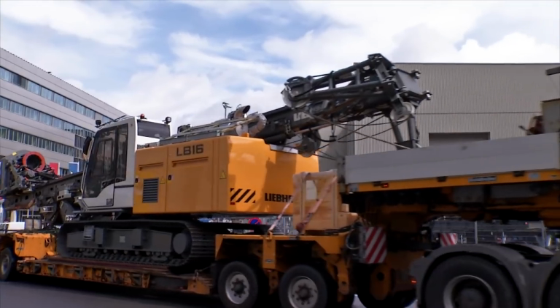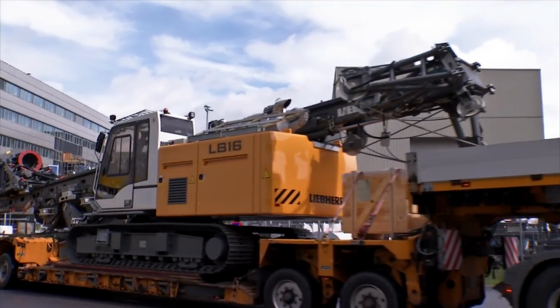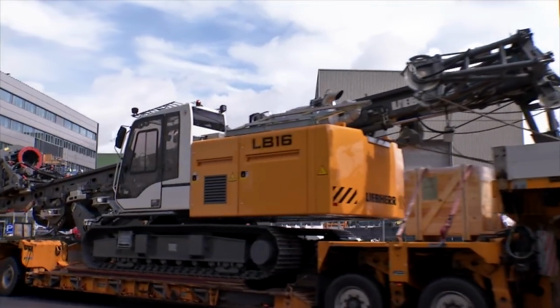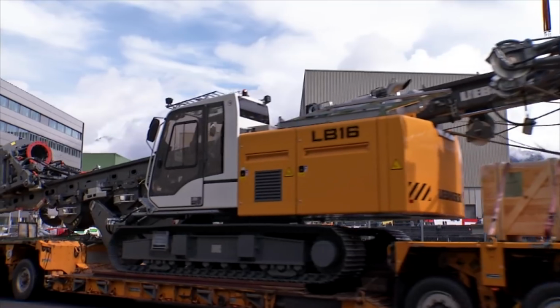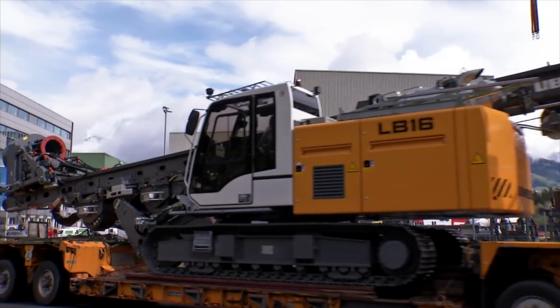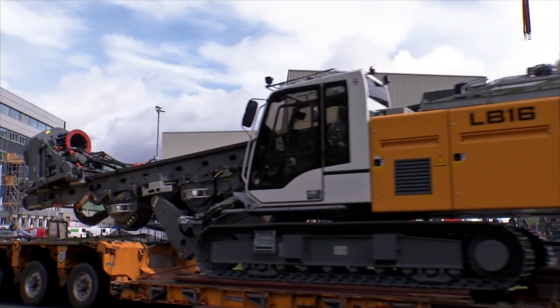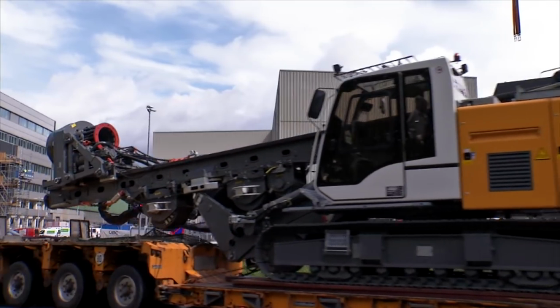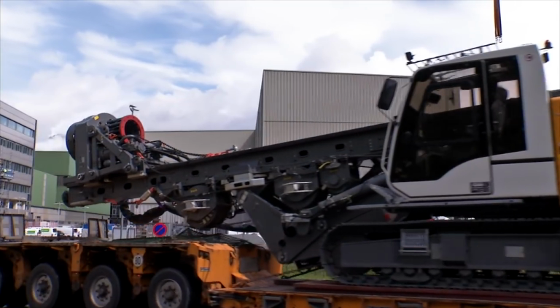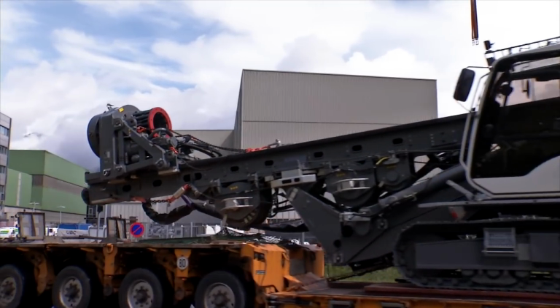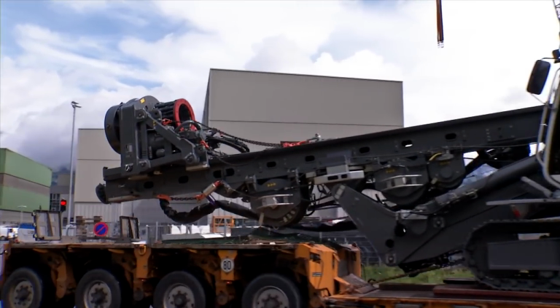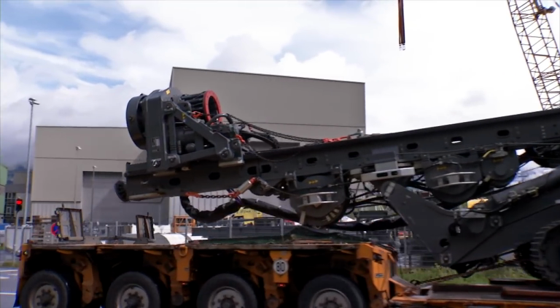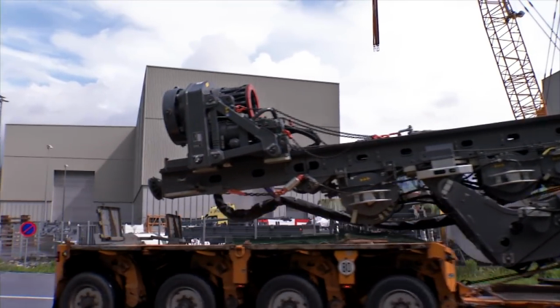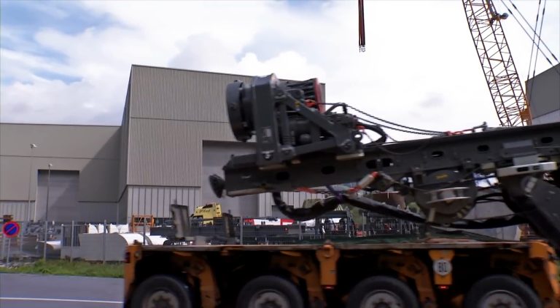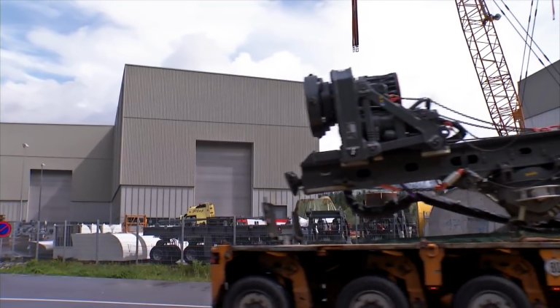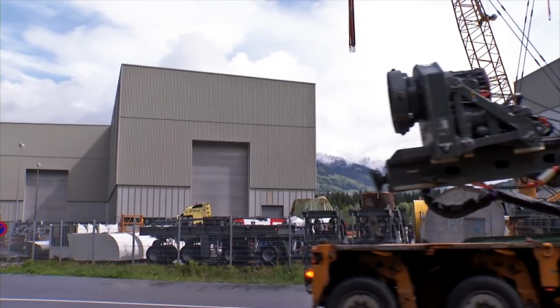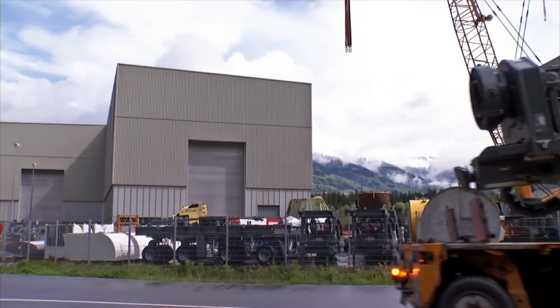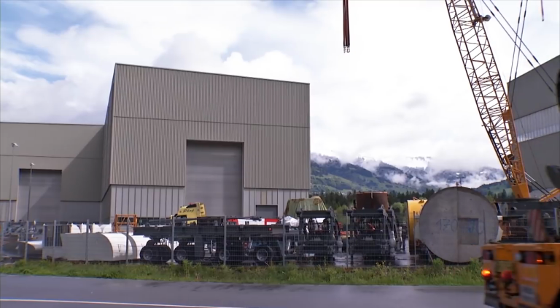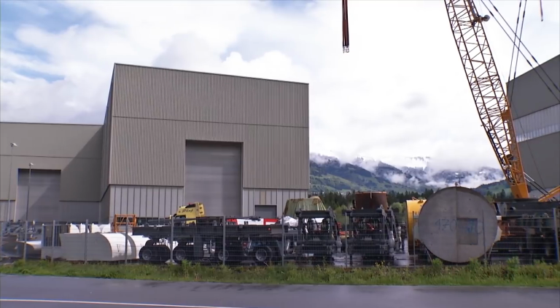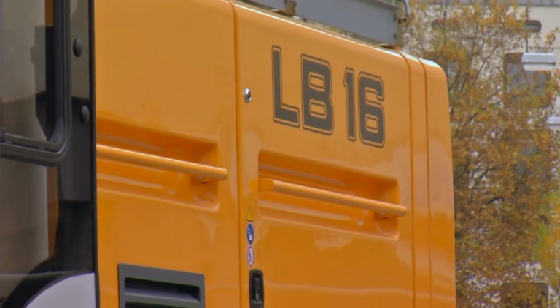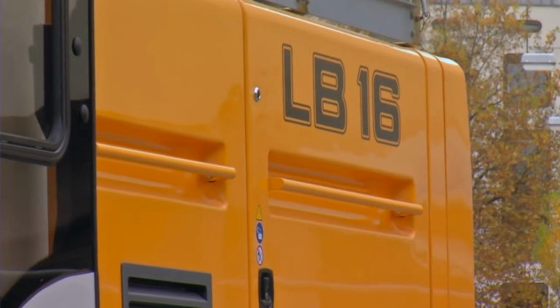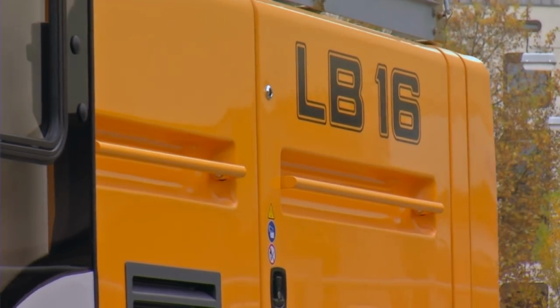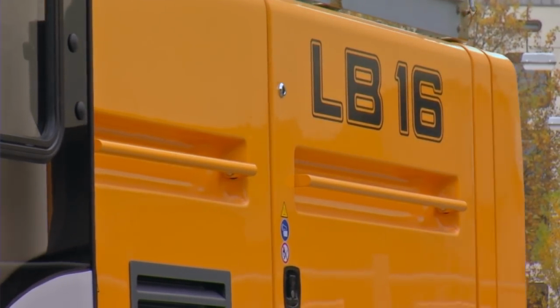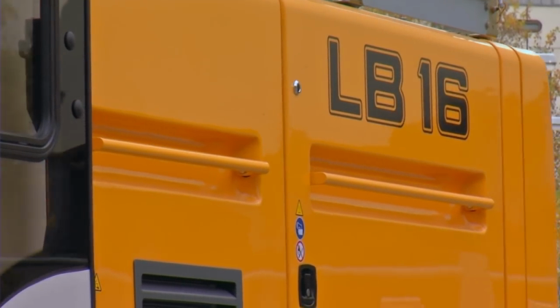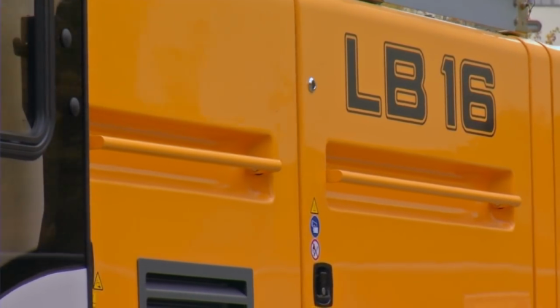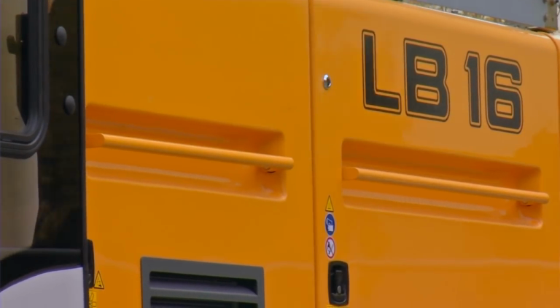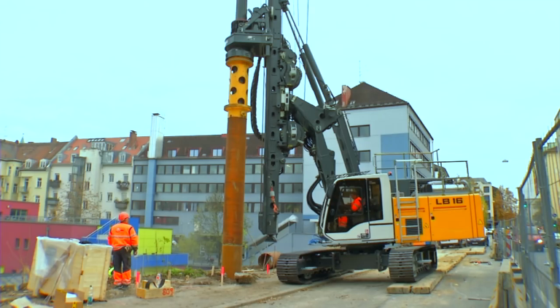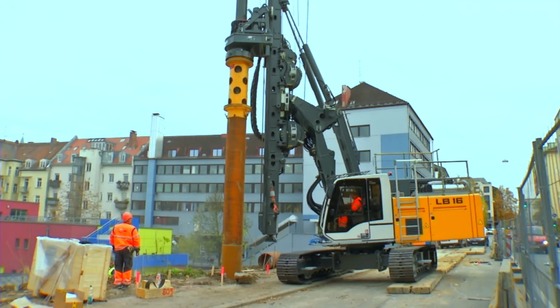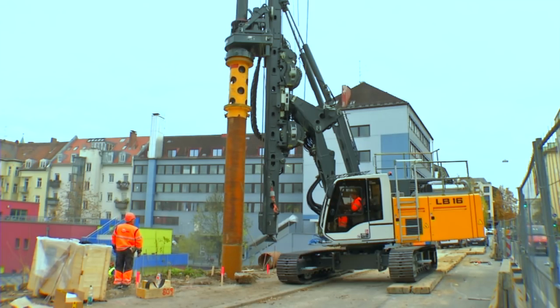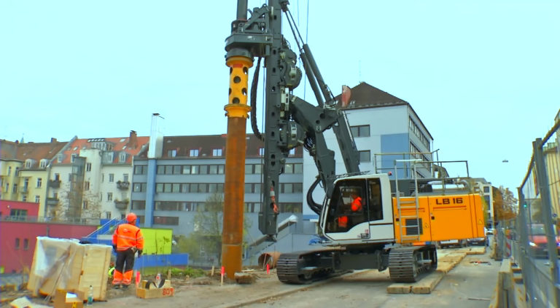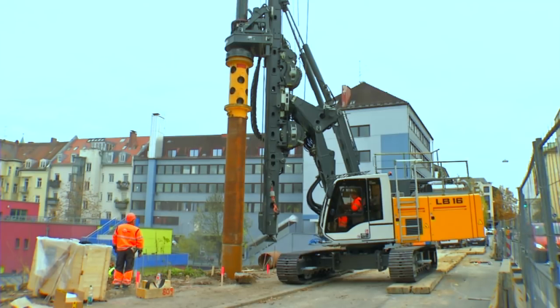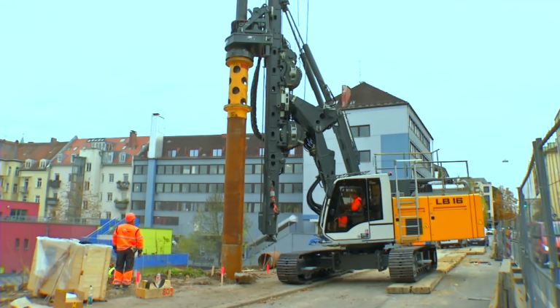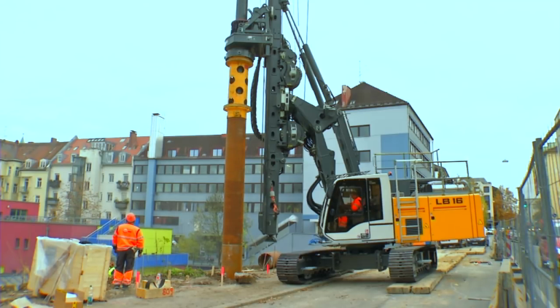If legally permissible, the machine can be transported with the rotary drive mounted. Thus, fast and easy transportation of the rig and flexible use on the job site is provided.